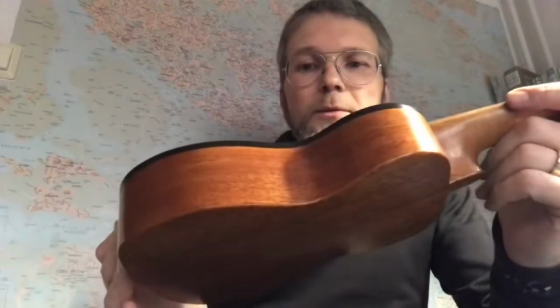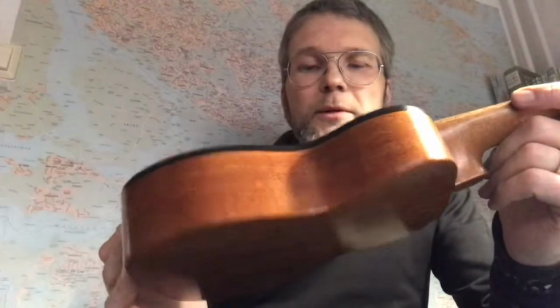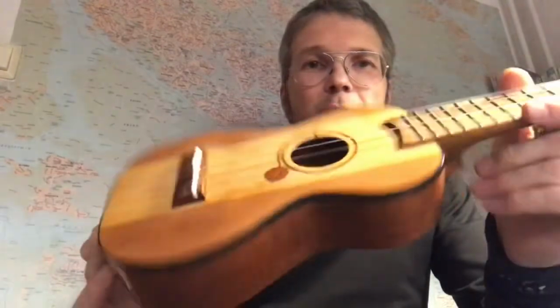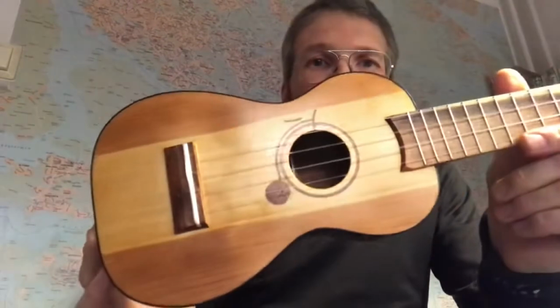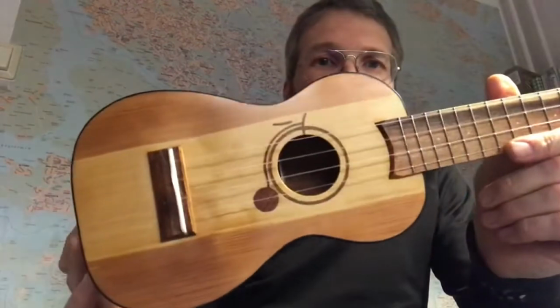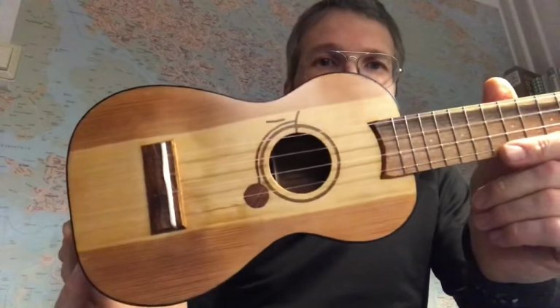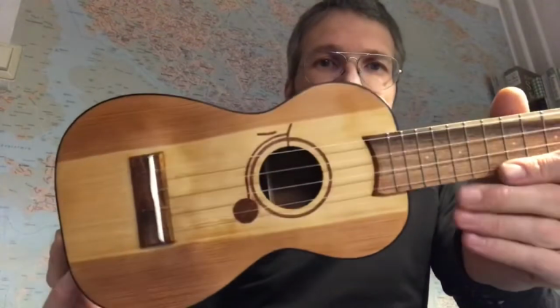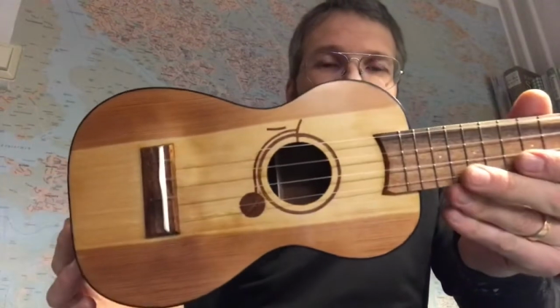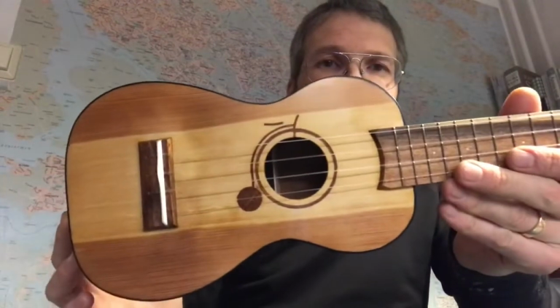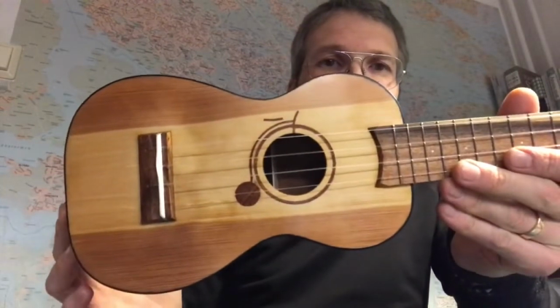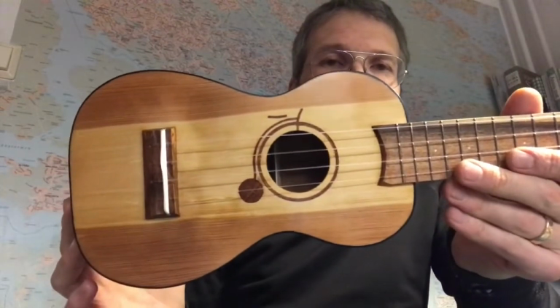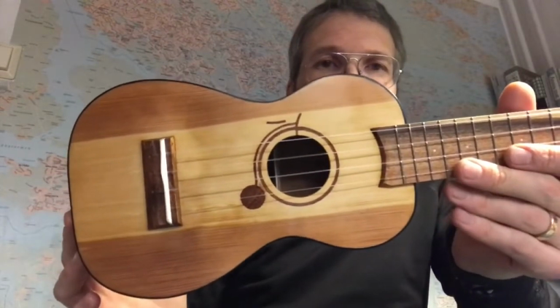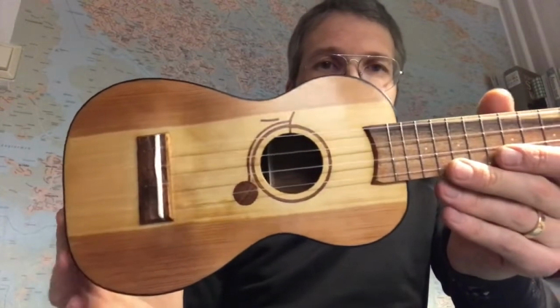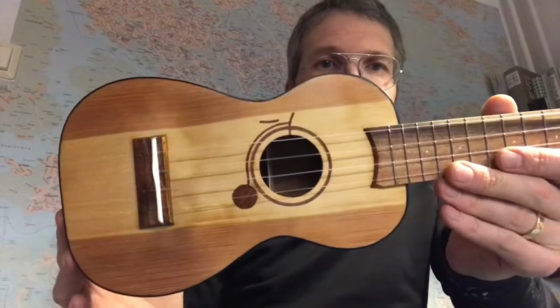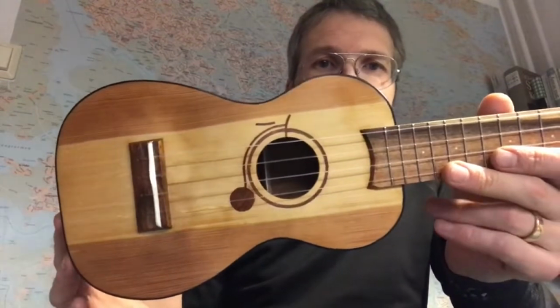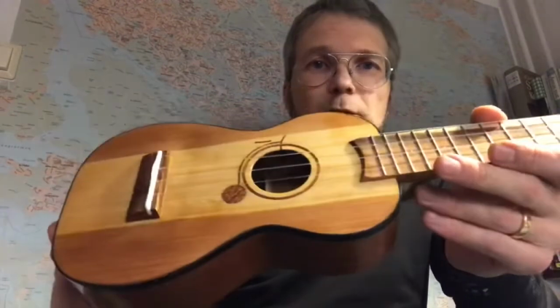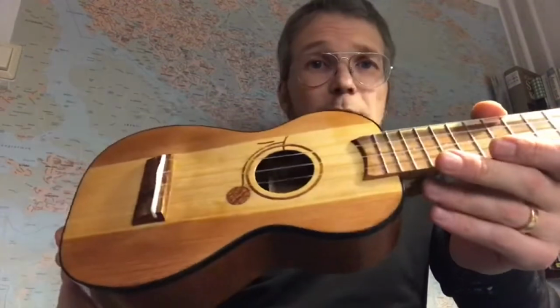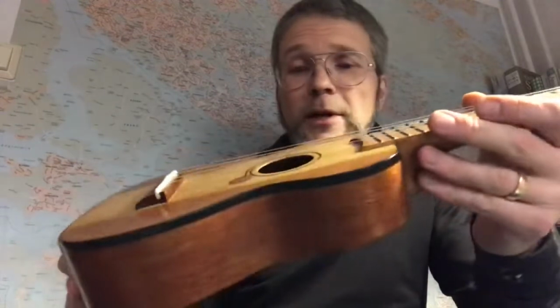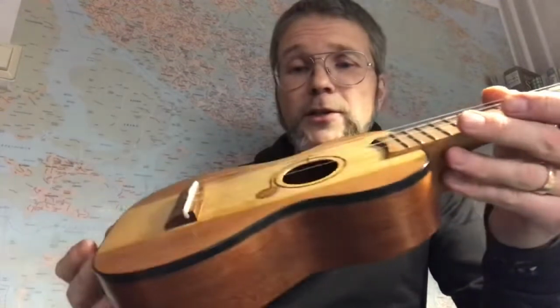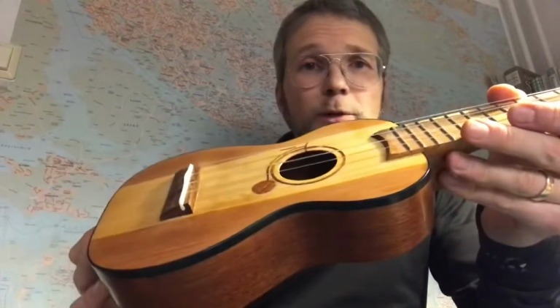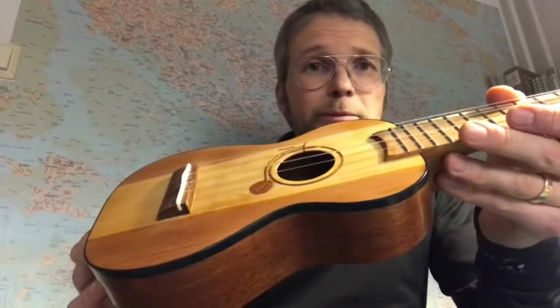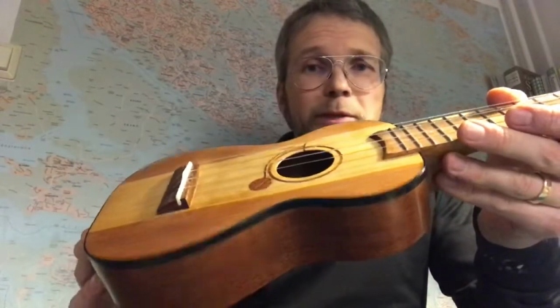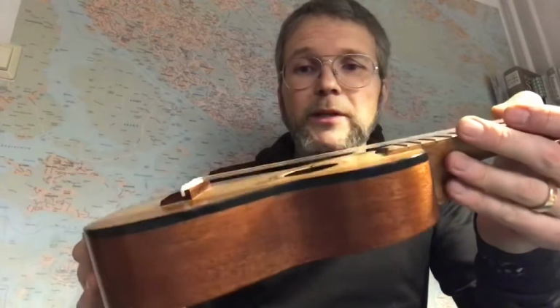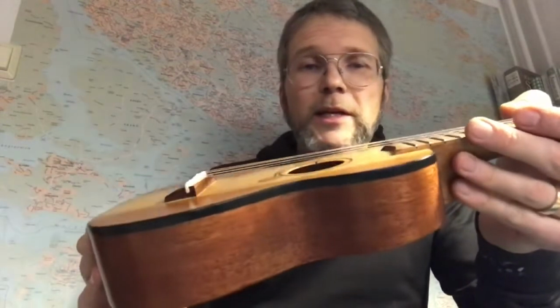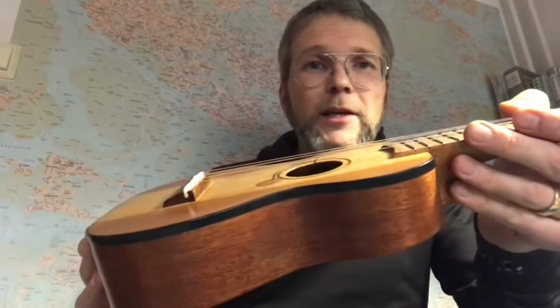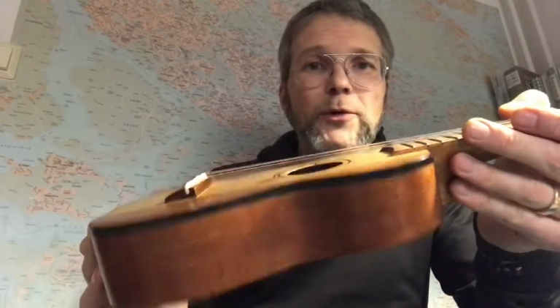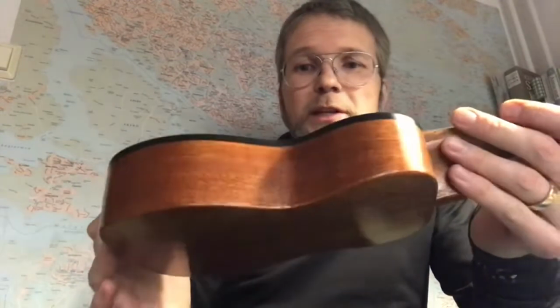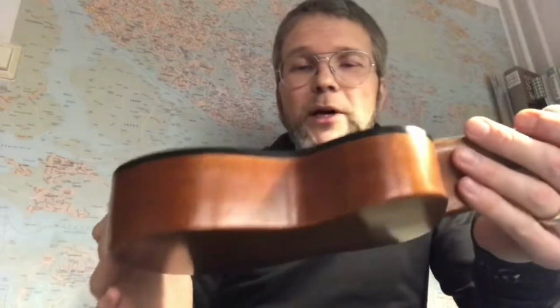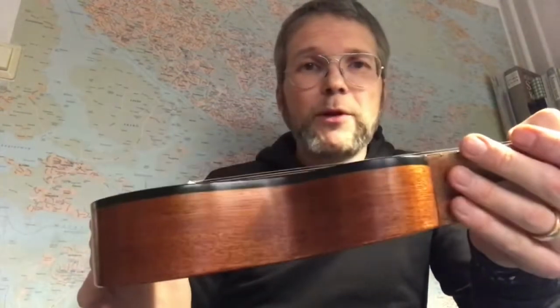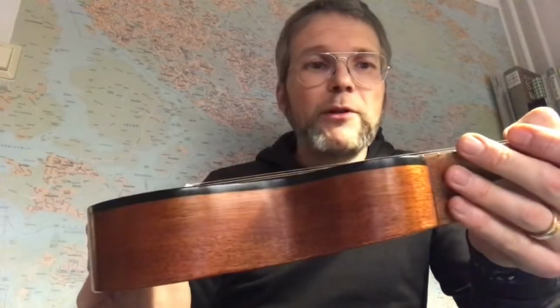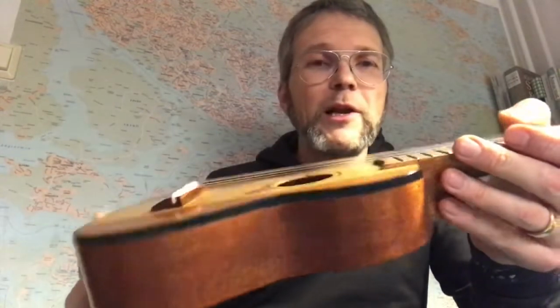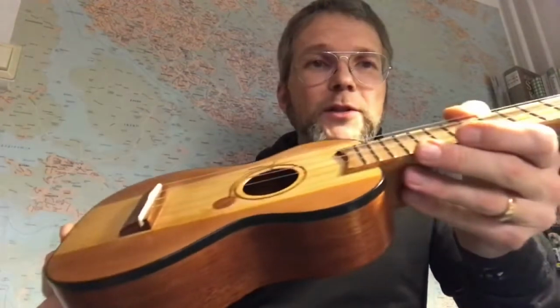I opted for this big wheel penny-farthing bike because I couldn't manage to inlay a modern racing bike with derailers and stuff.